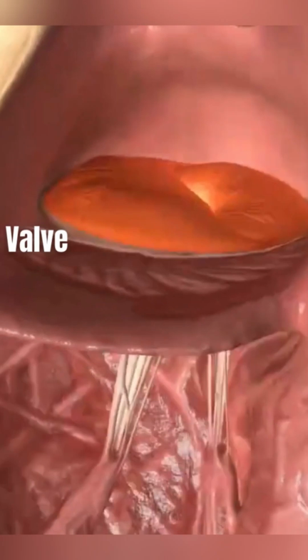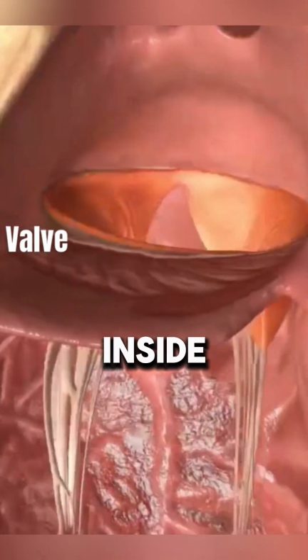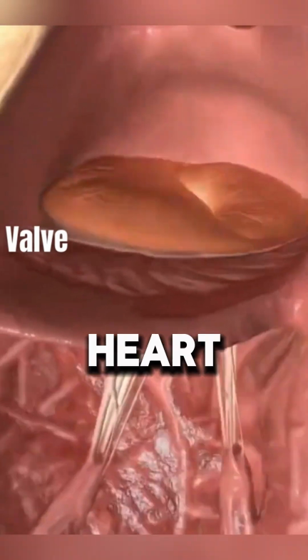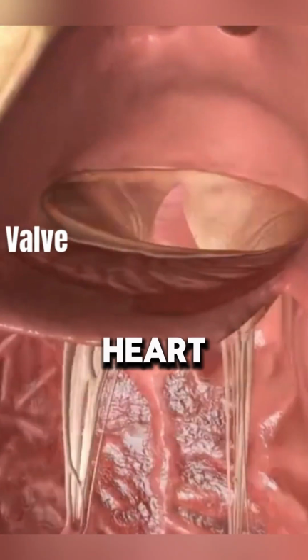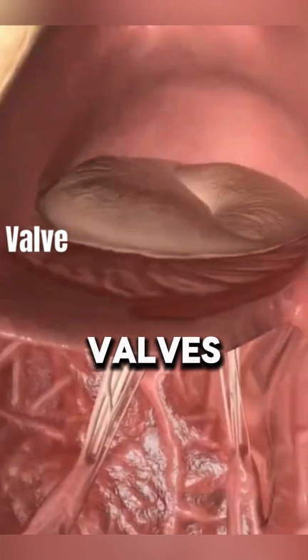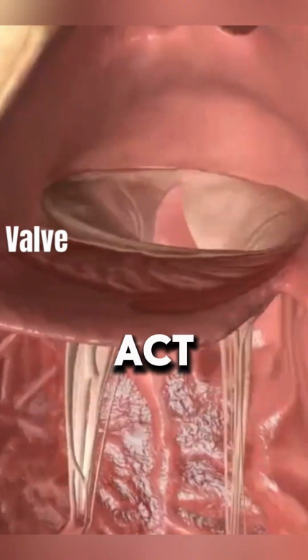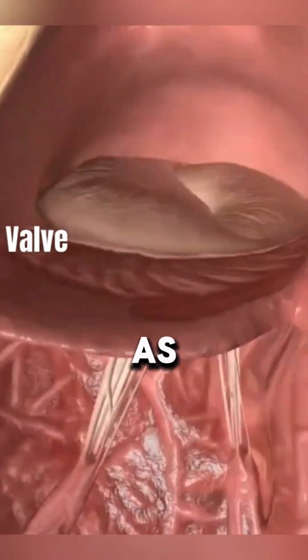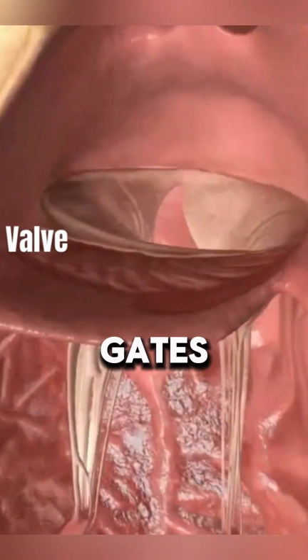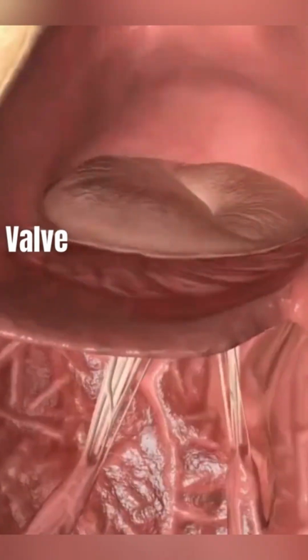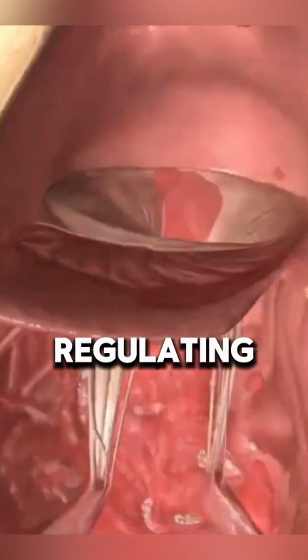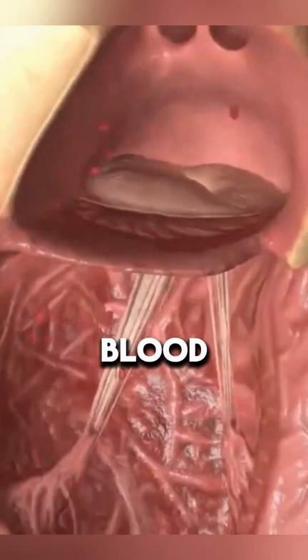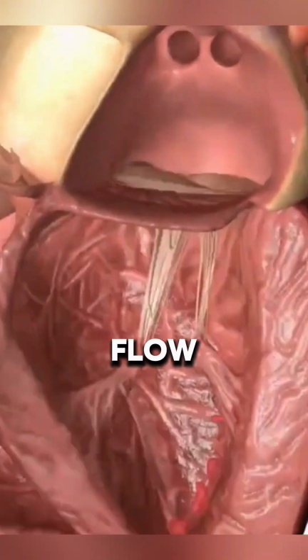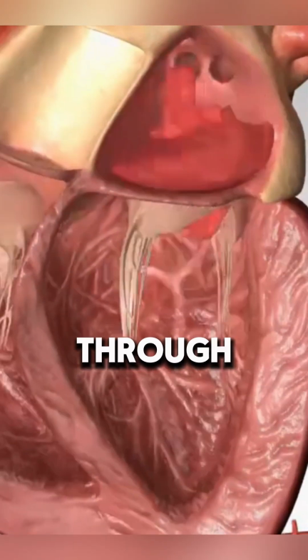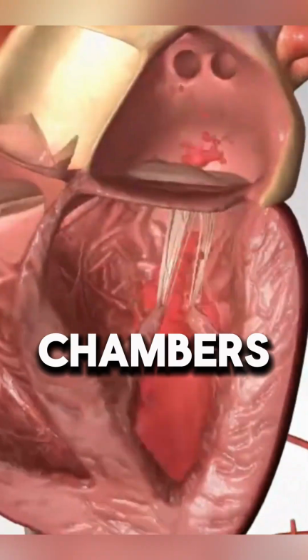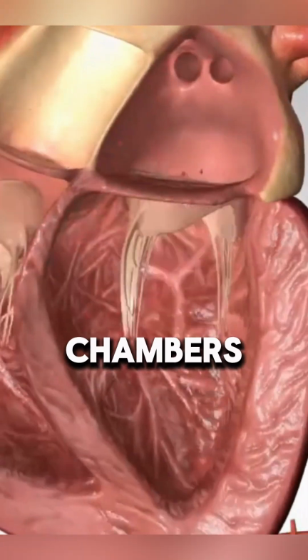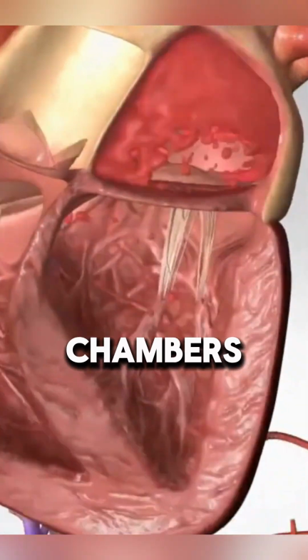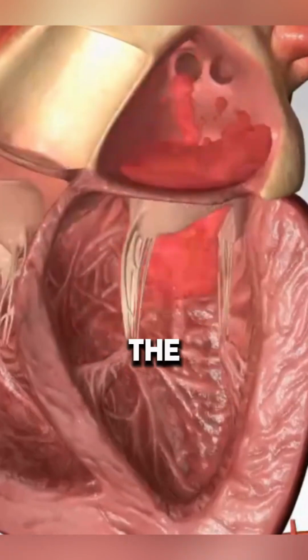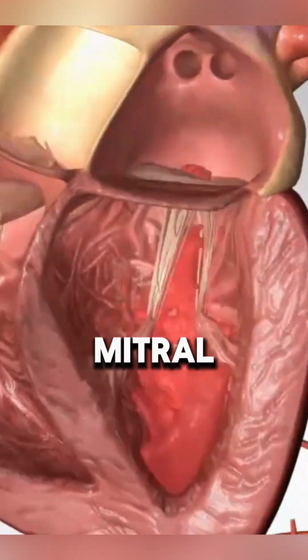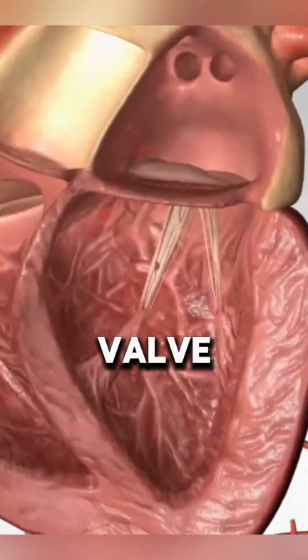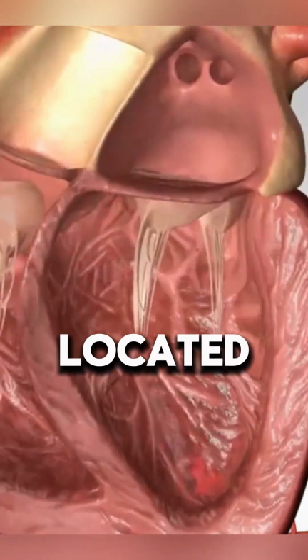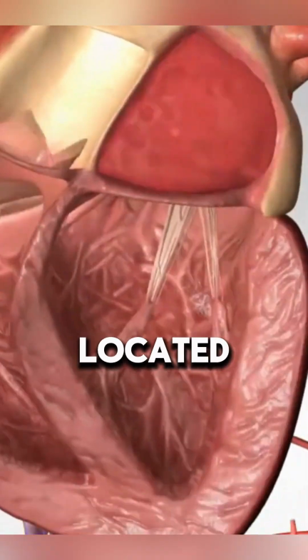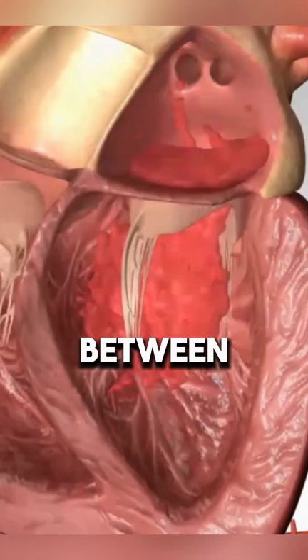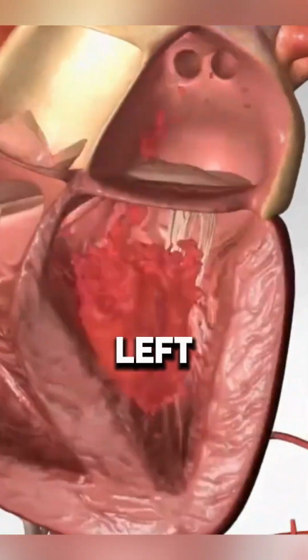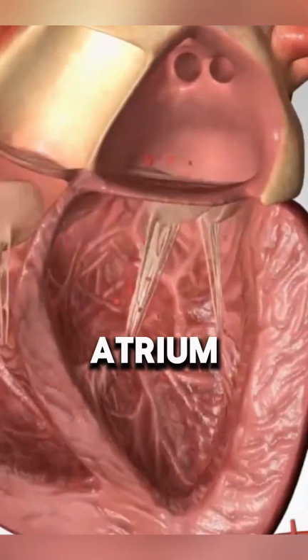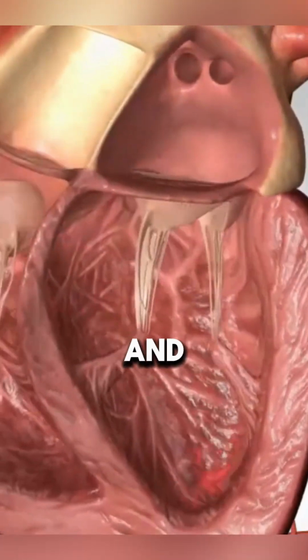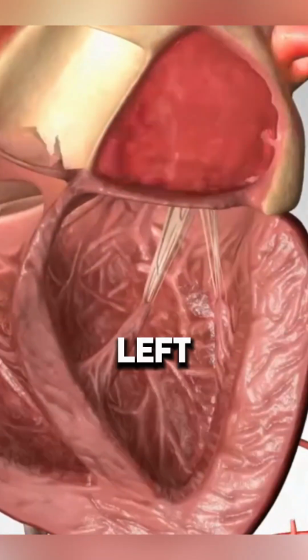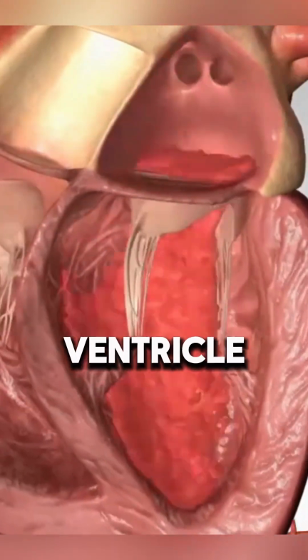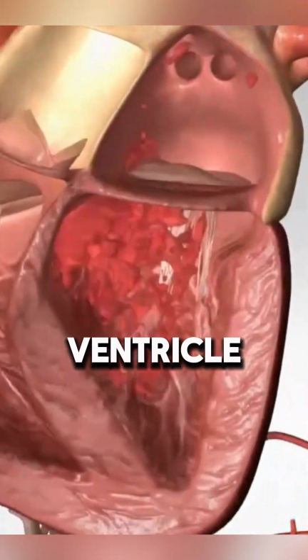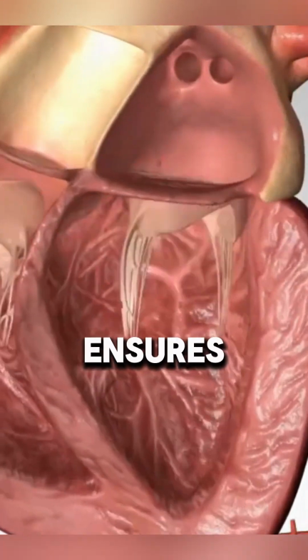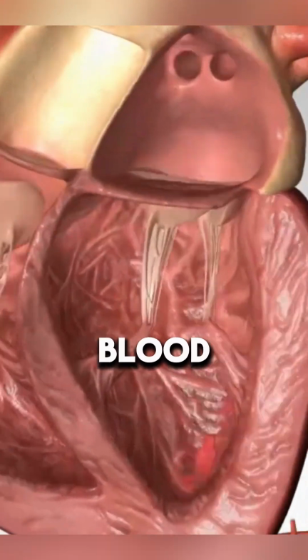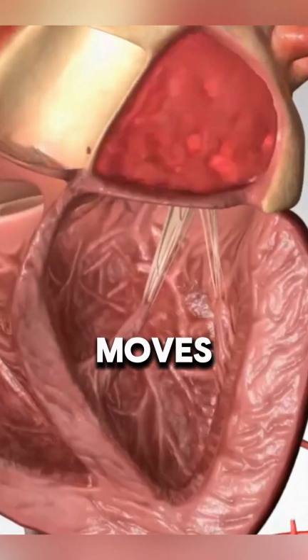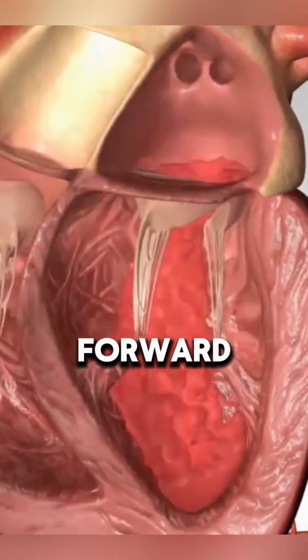Inside the heart, valves act as gates, regulating blood flow through the chambers. The mitral valve, located between the left atrium and left ventricle, ensures blood moves forward.